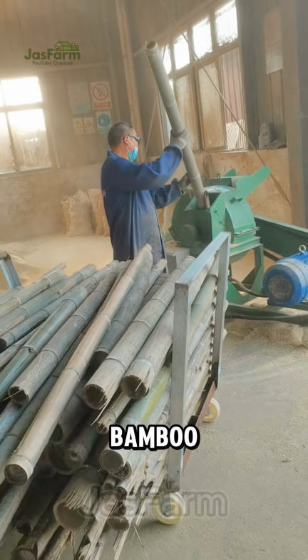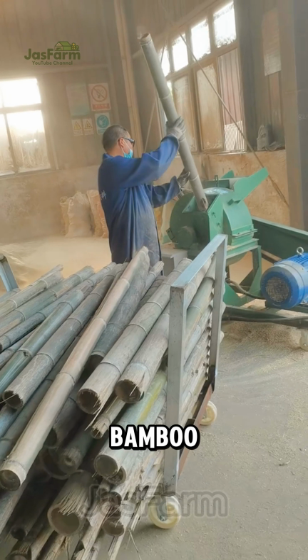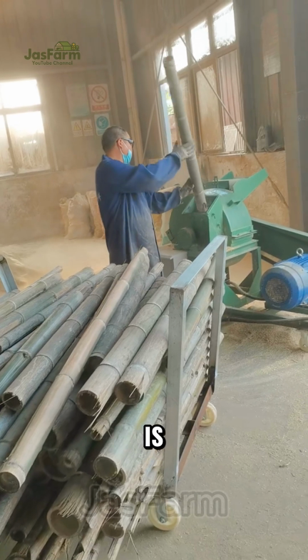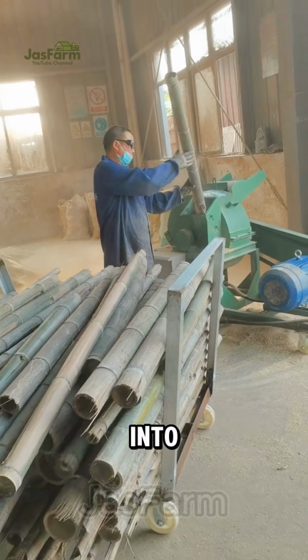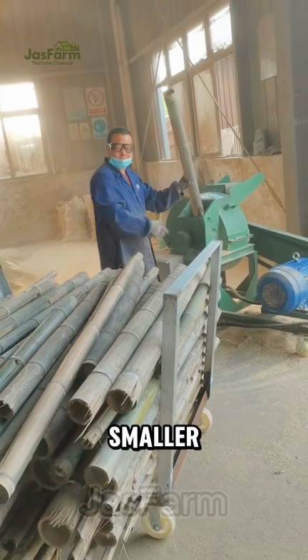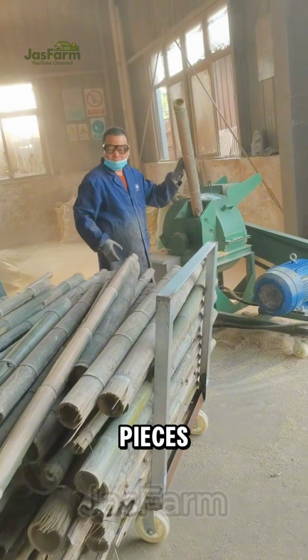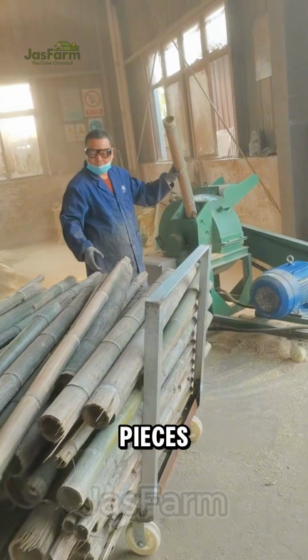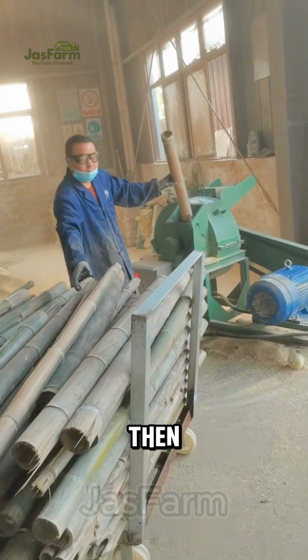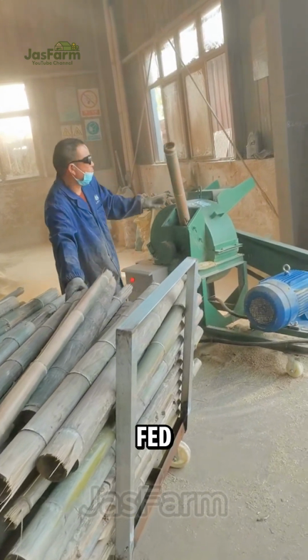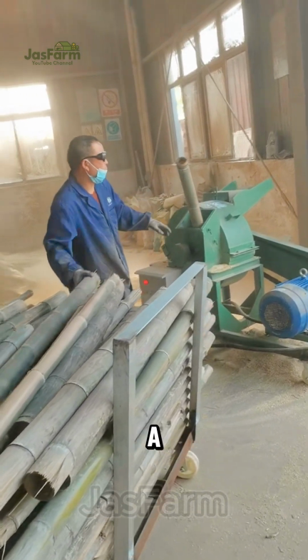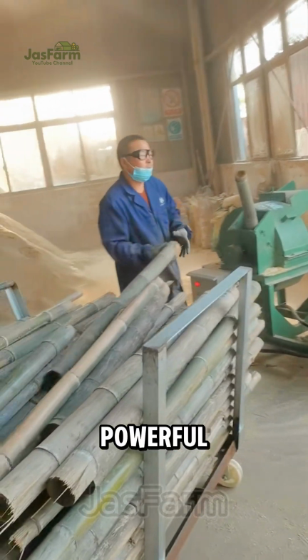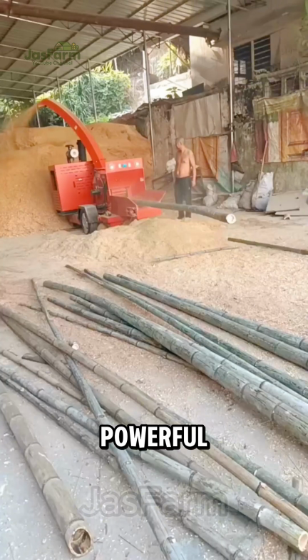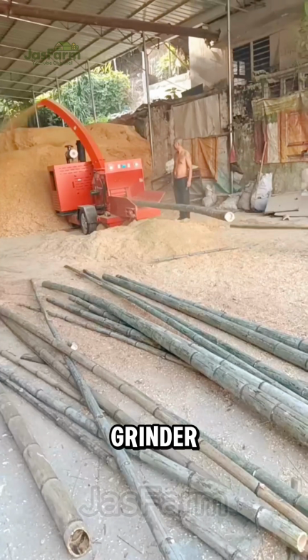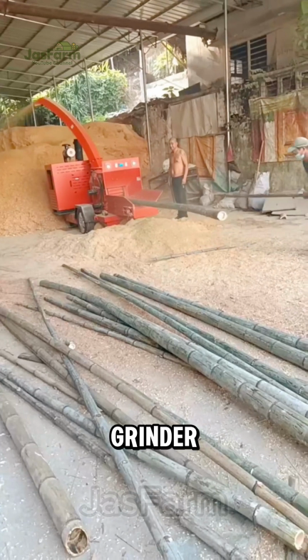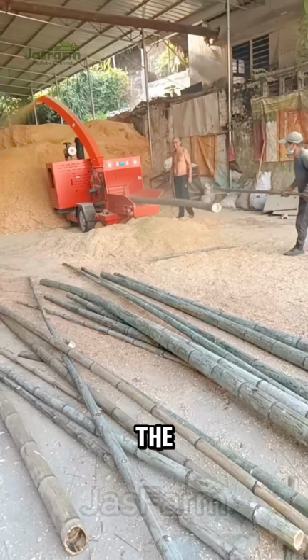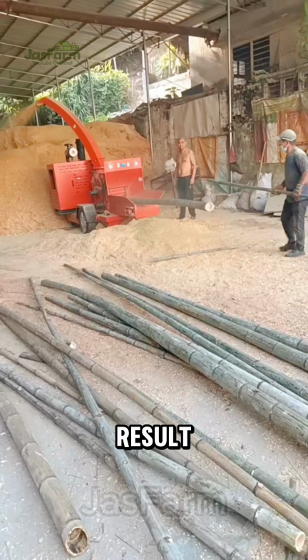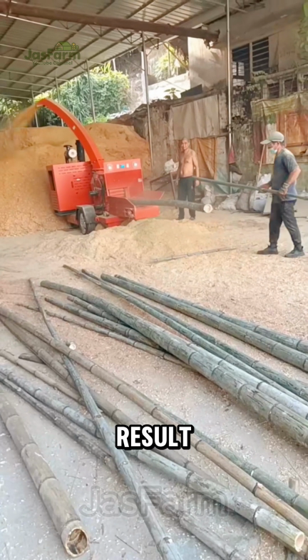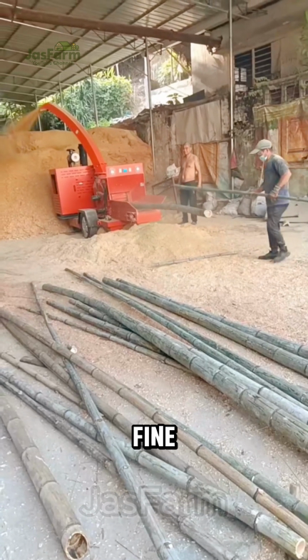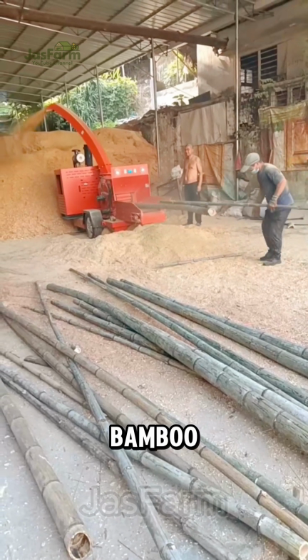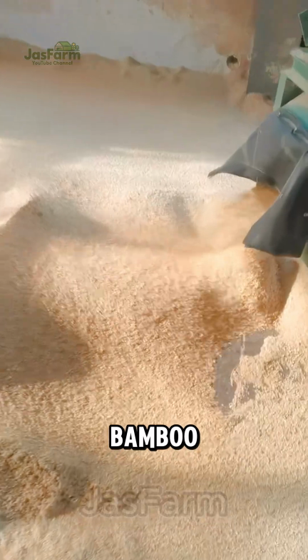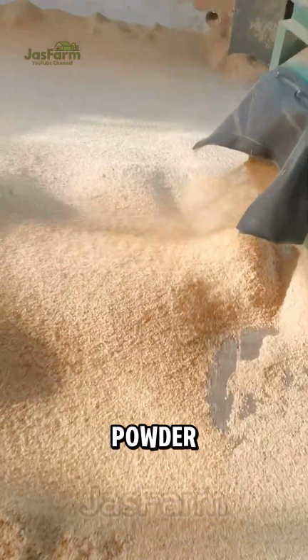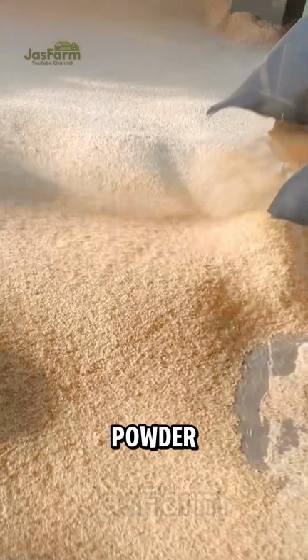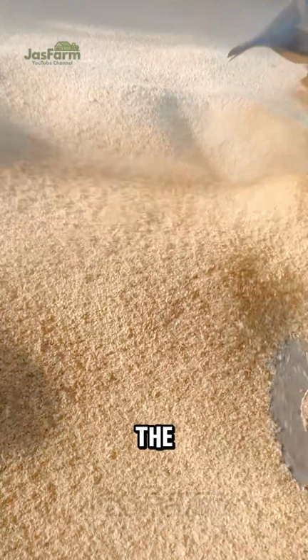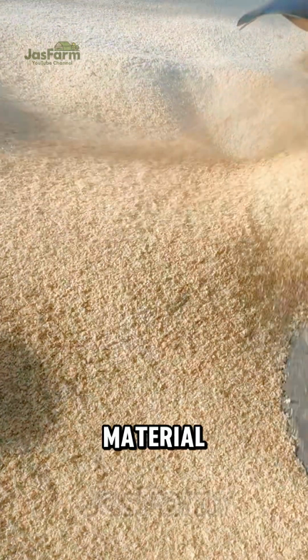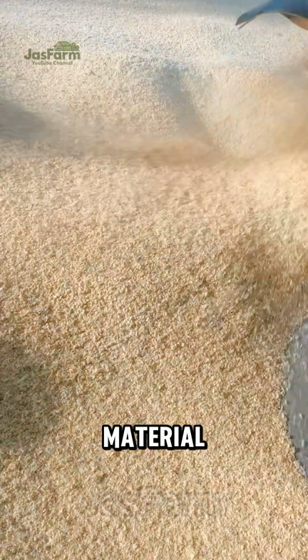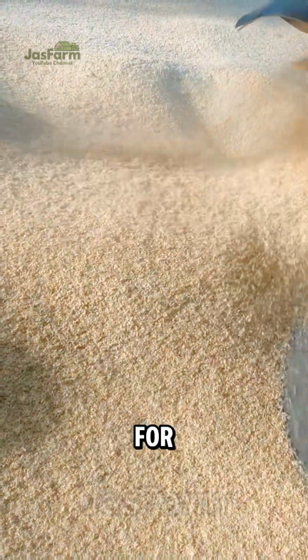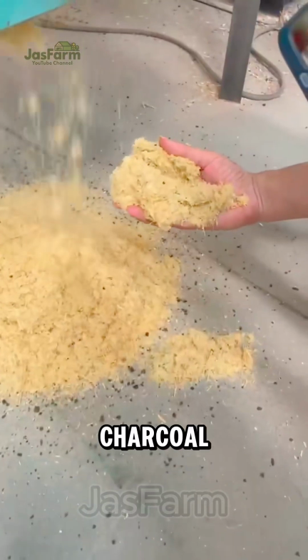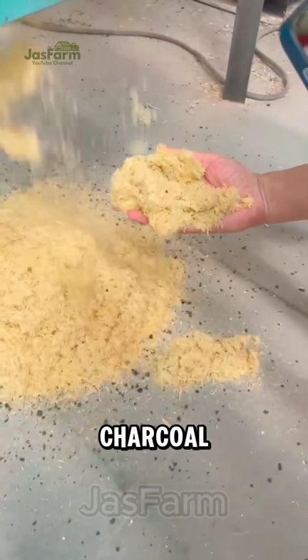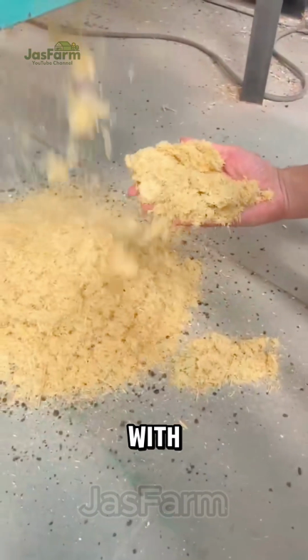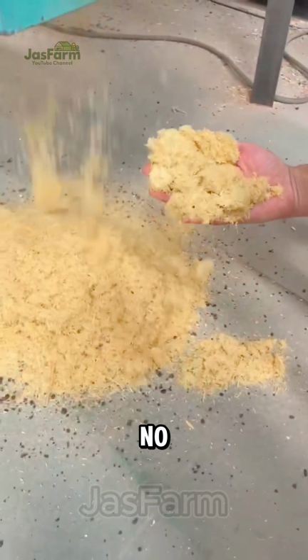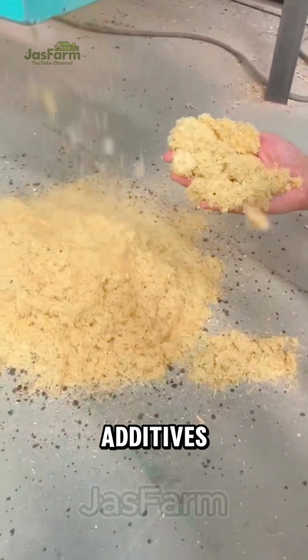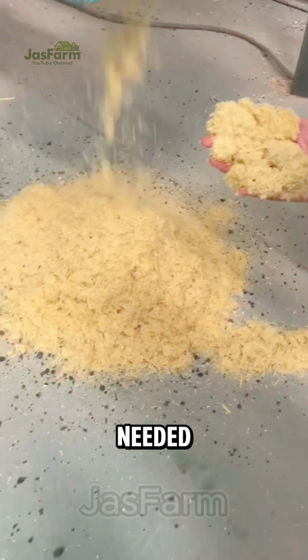Bamboo is cut into smaller pieces, then fed into a powerful grinder. The result? Fine bamboo powder — the raw material for charcoal, with no additives needed.